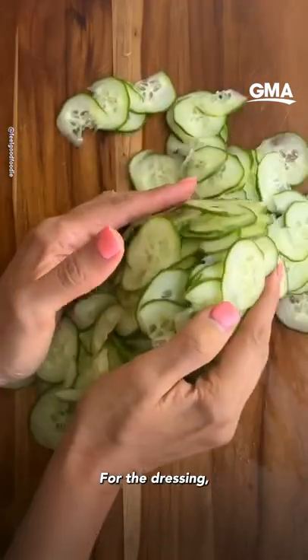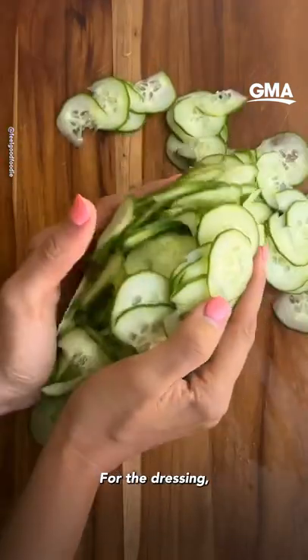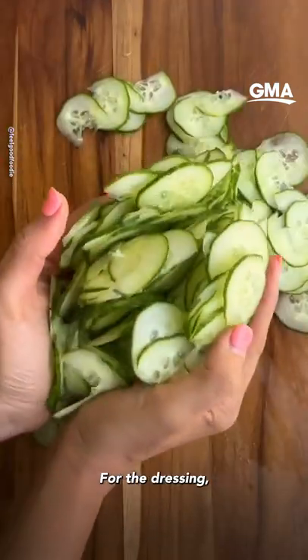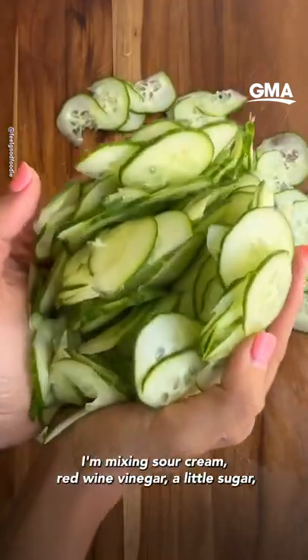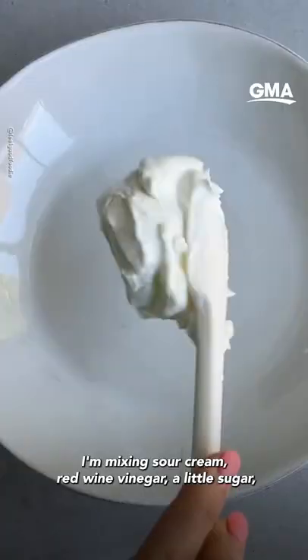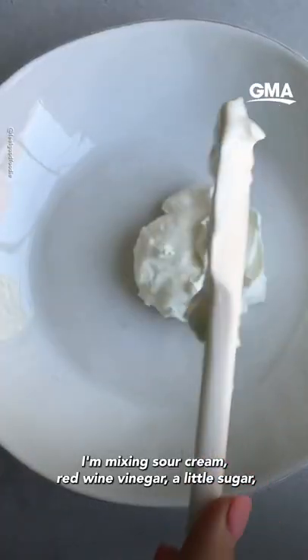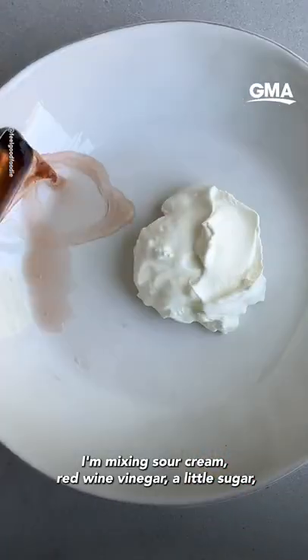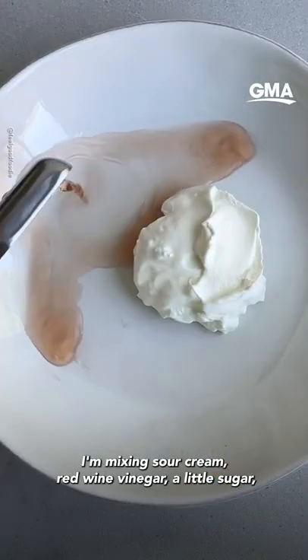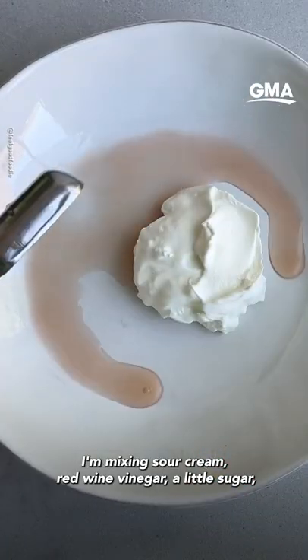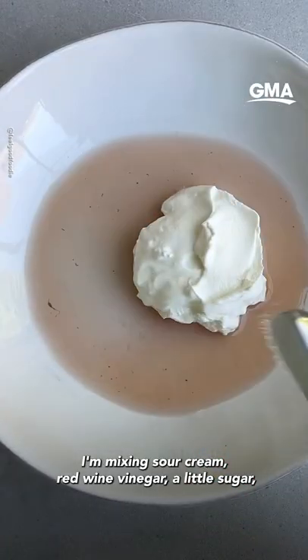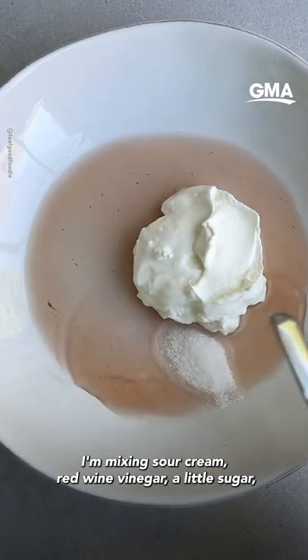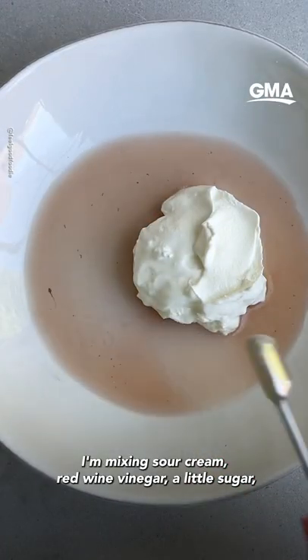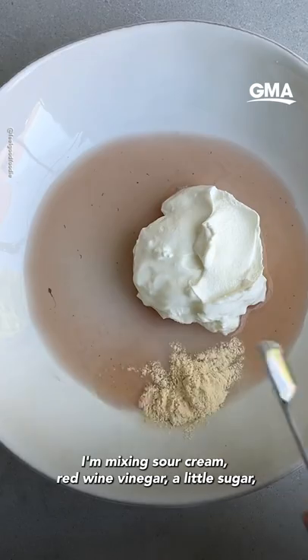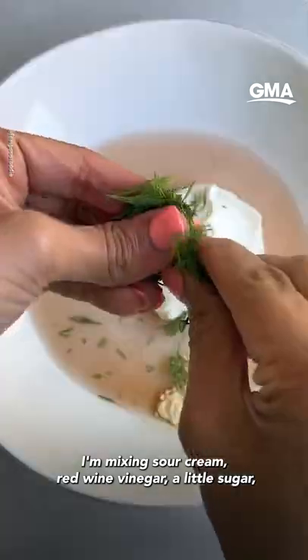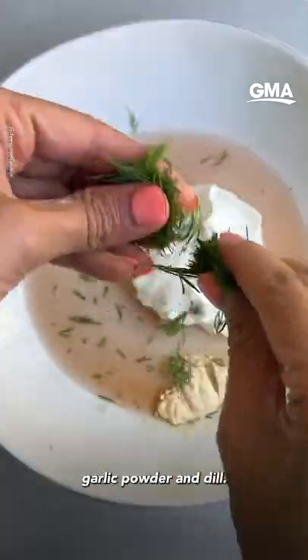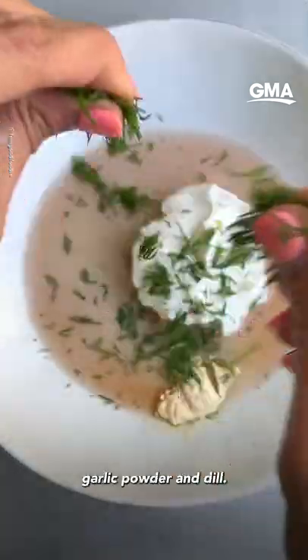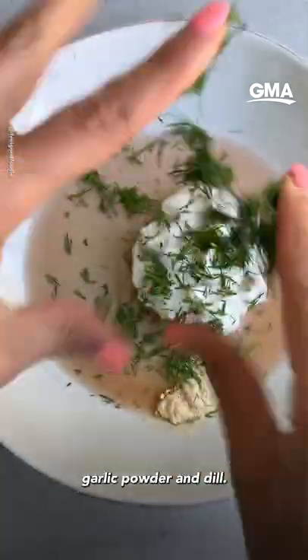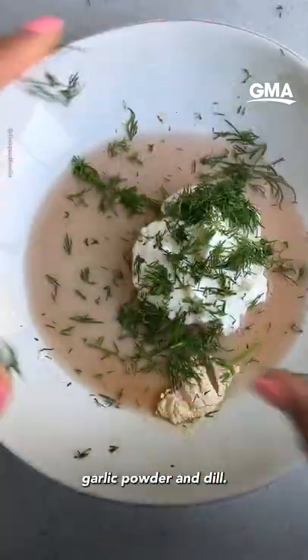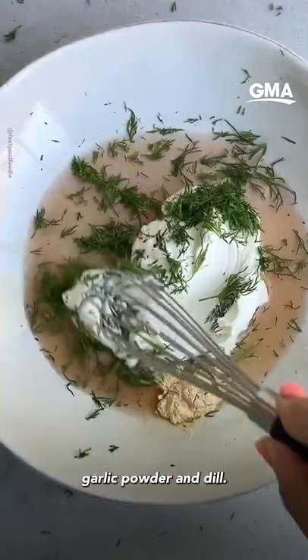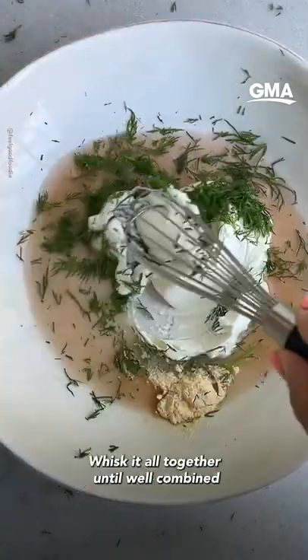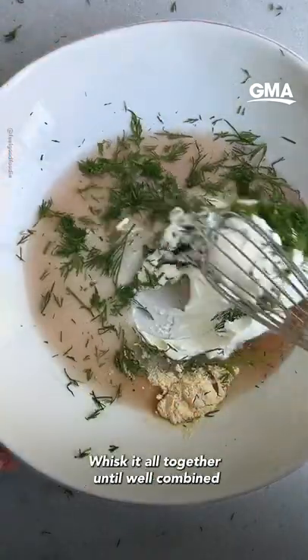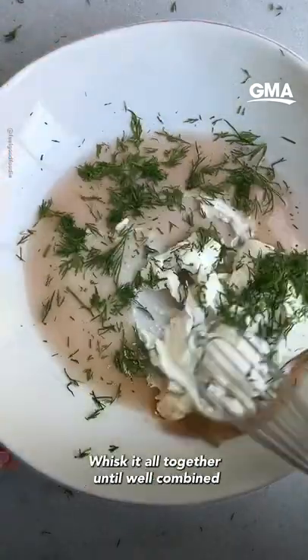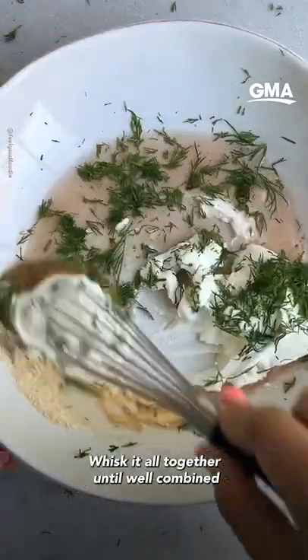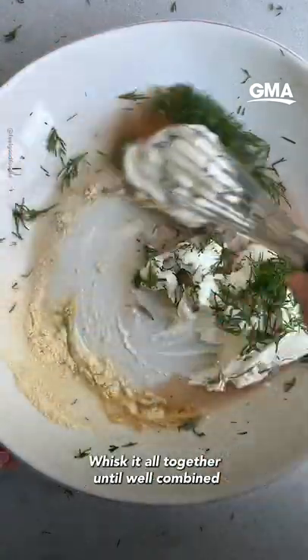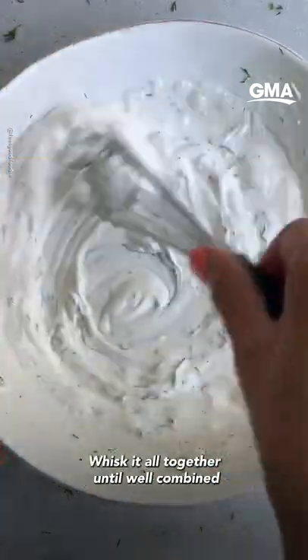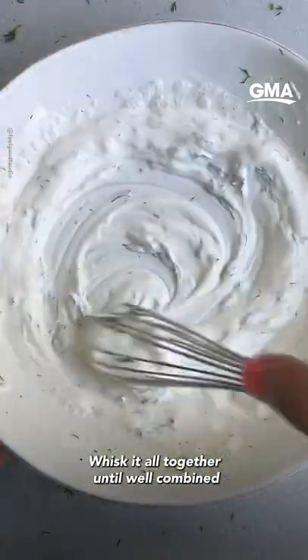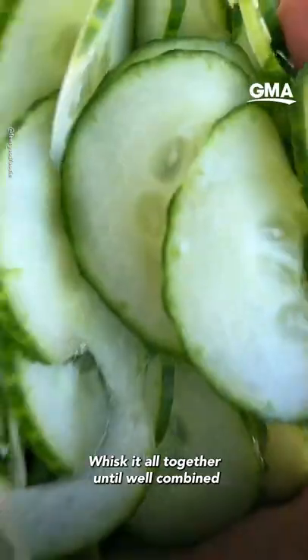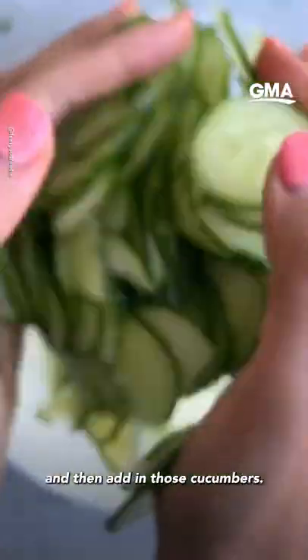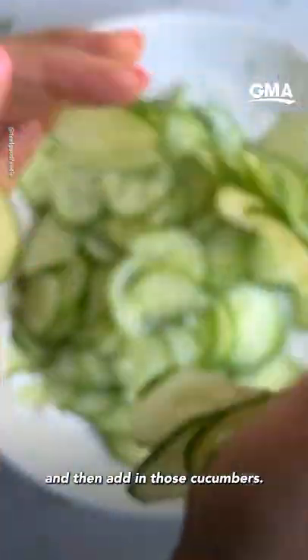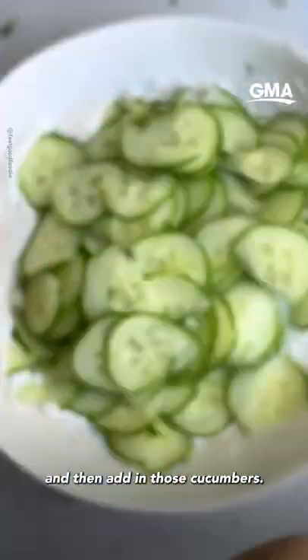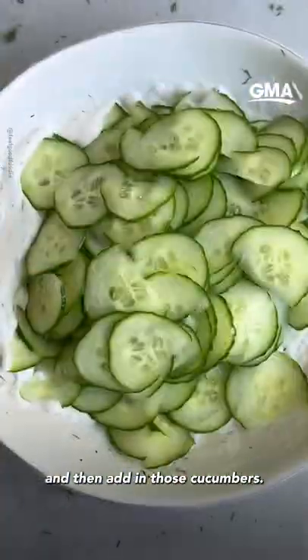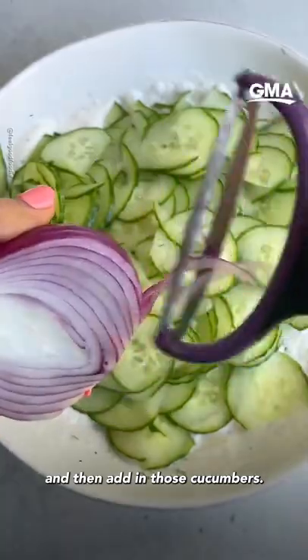For the dressing, I'm mixing sour cream, red wine vinegar, a little sugar, garlic powder, and dill. Whisk it all together until well combined, and then add in those cucumbers.